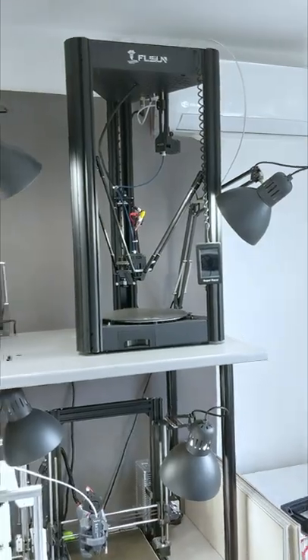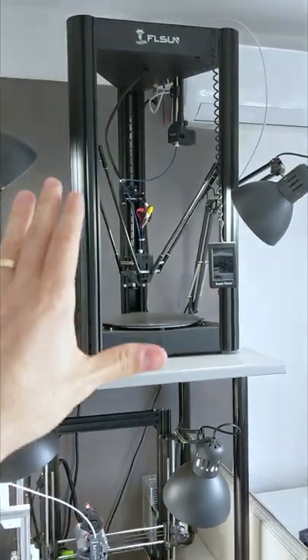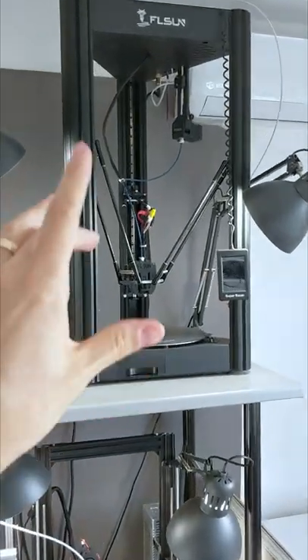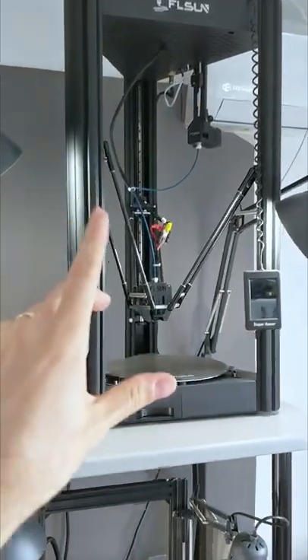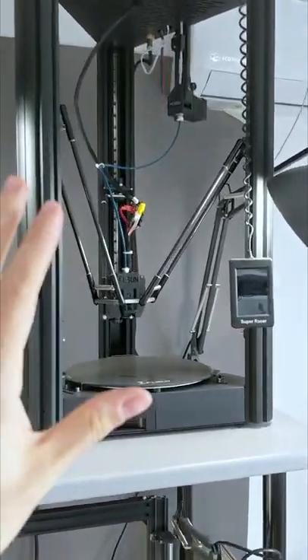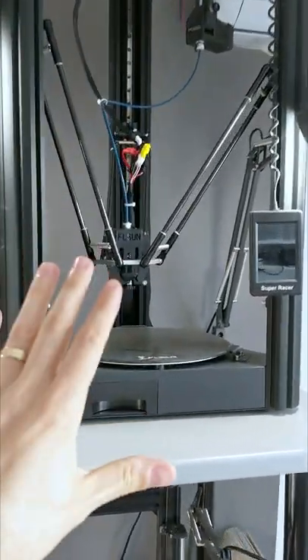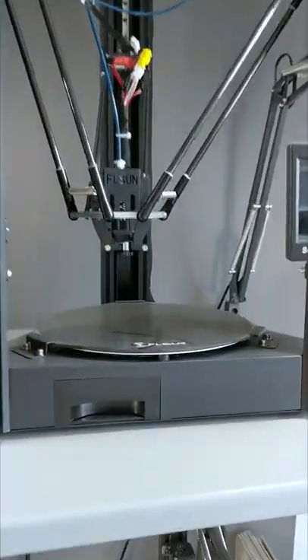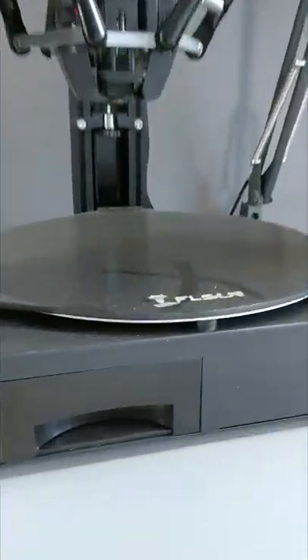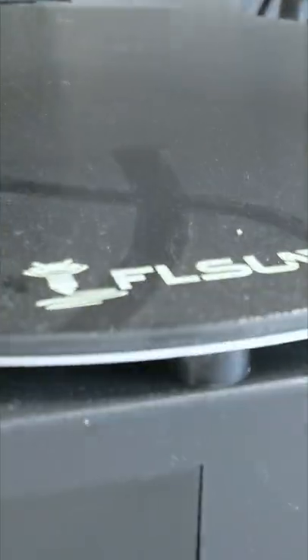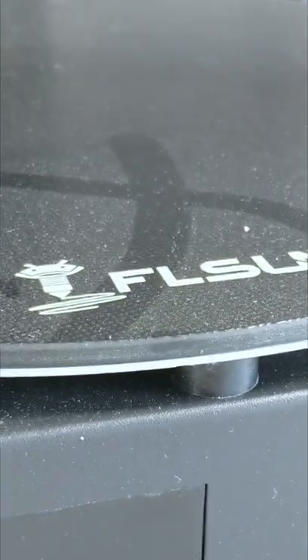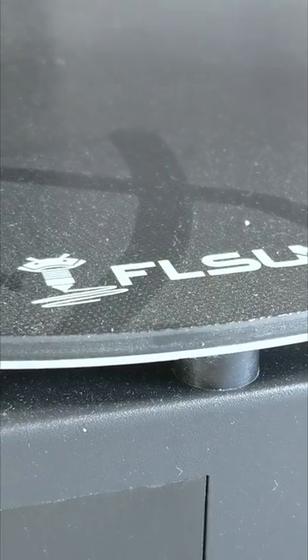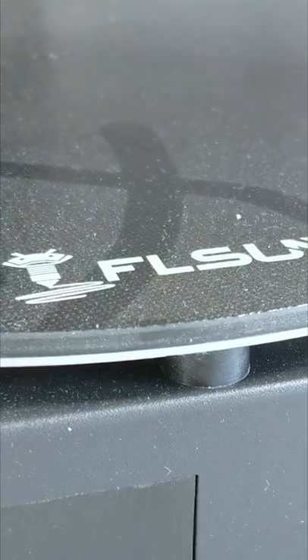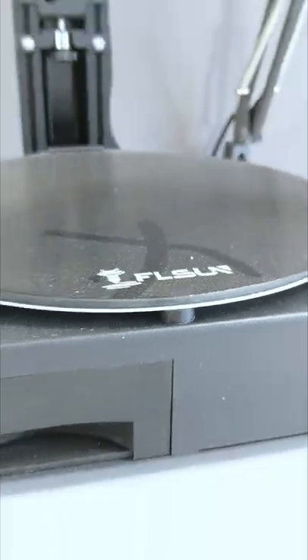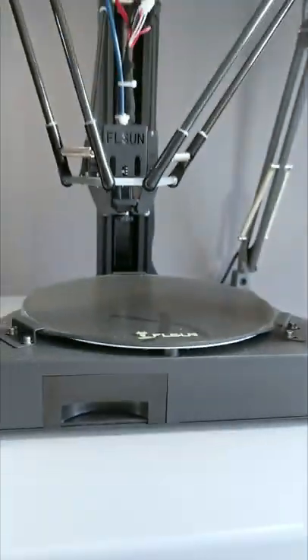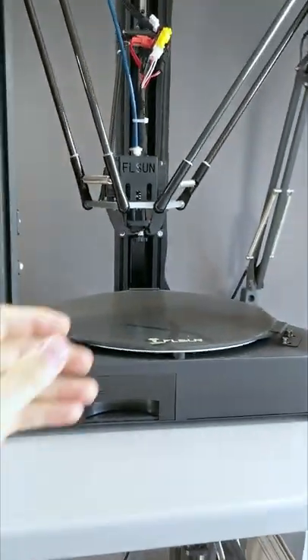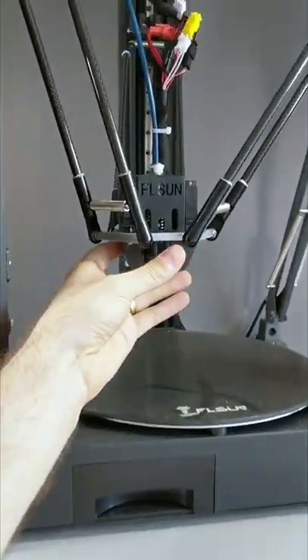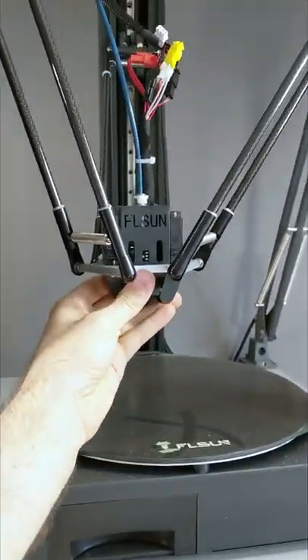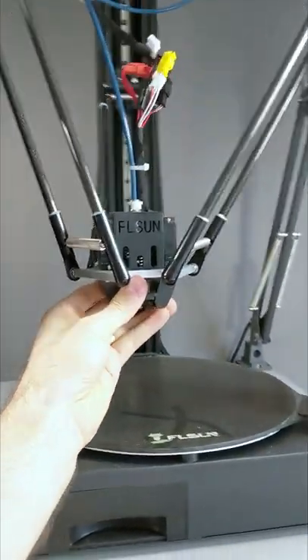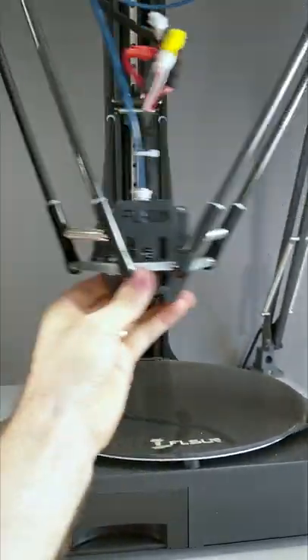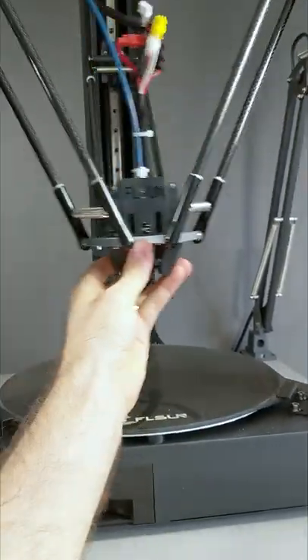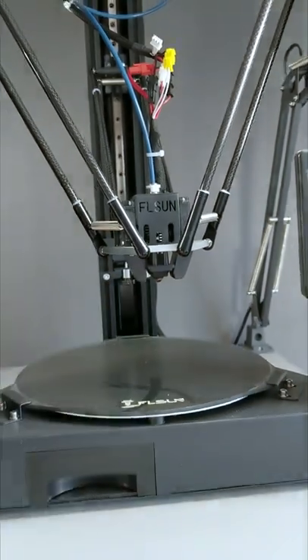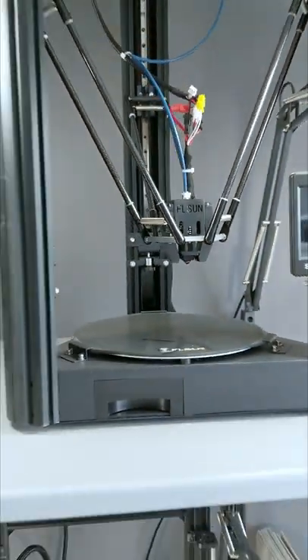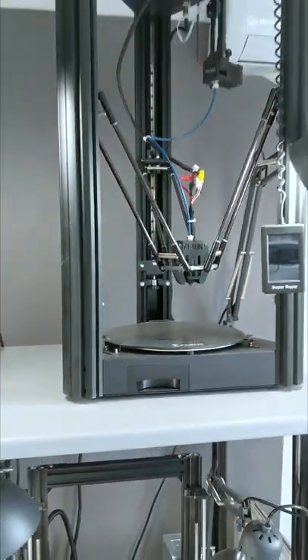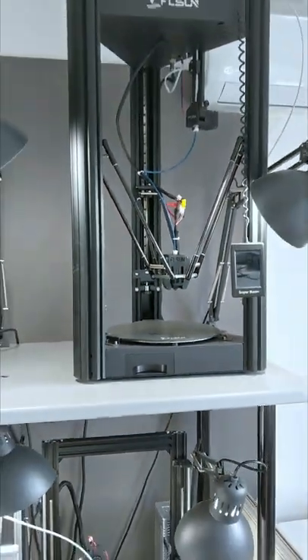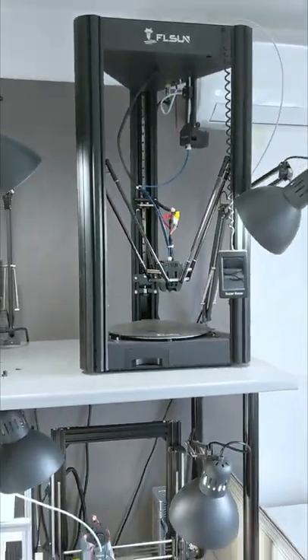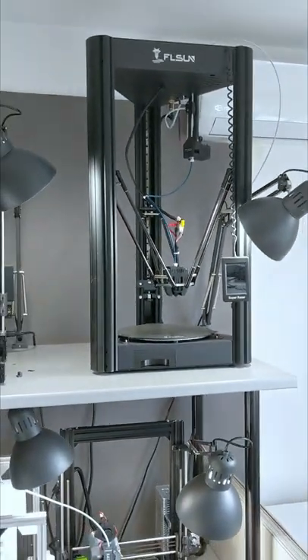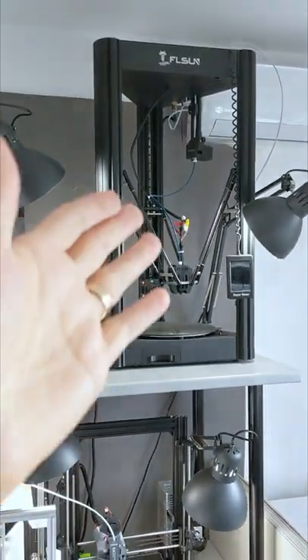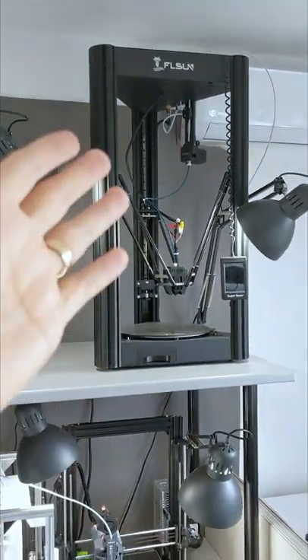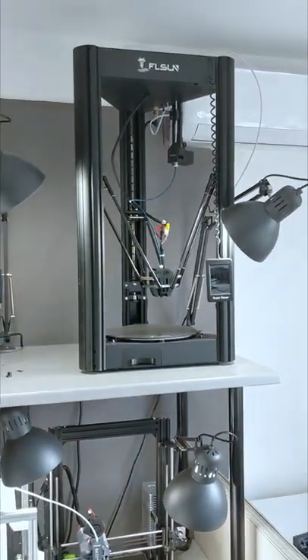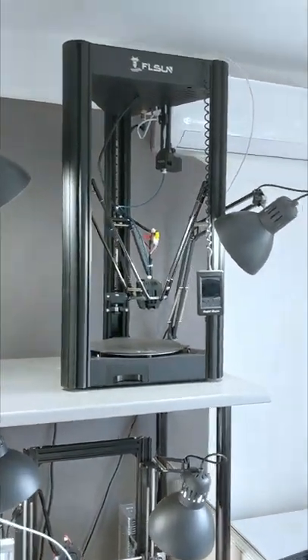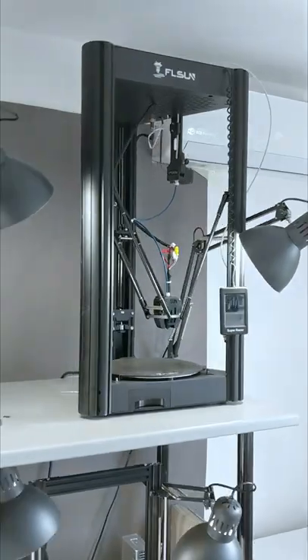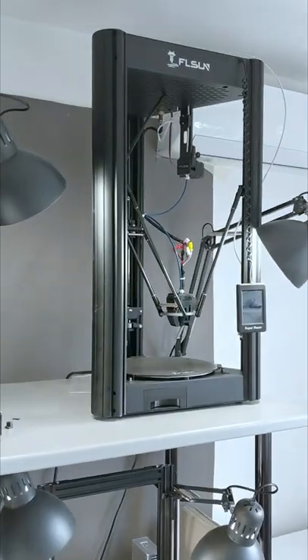All right, this speed racer has been sitting here for a really really long time. This kind of long? So I think it's about time to turn it on and get it to wiggle wiggle. And so I wonder what kind of model would best make sense for this kind of printer. Any ideas?